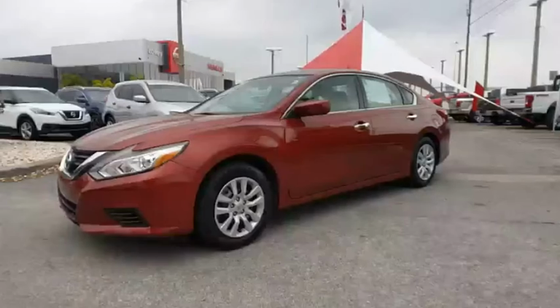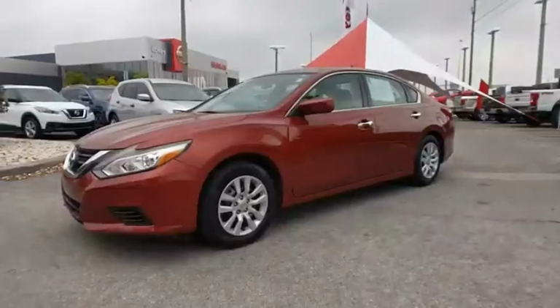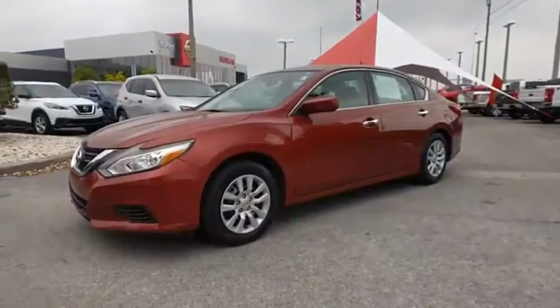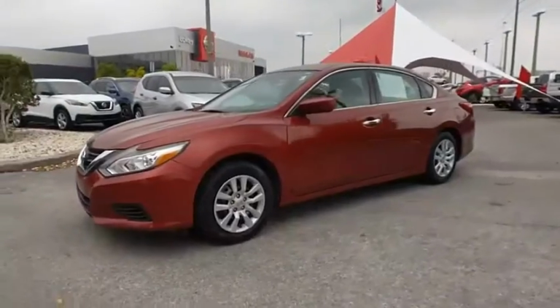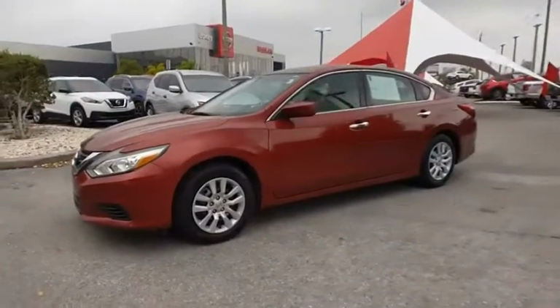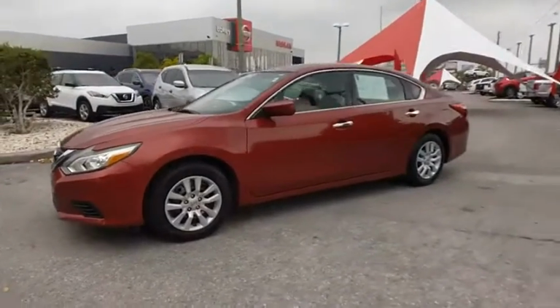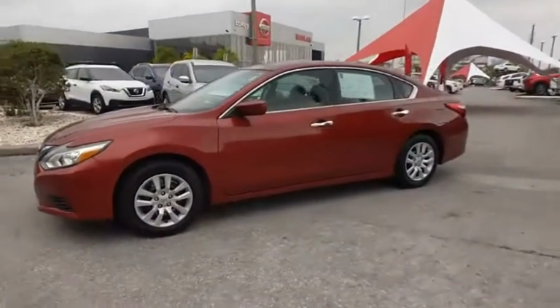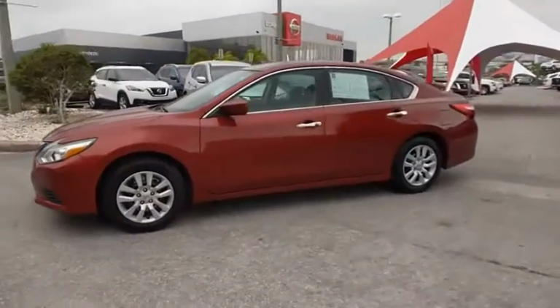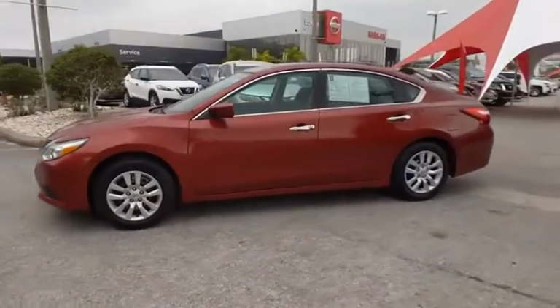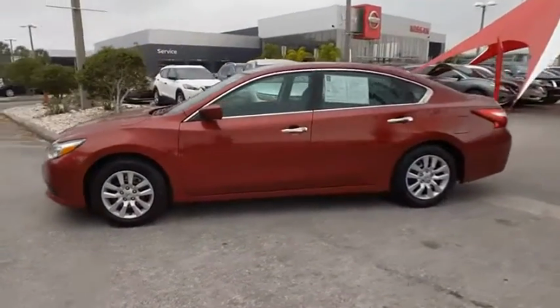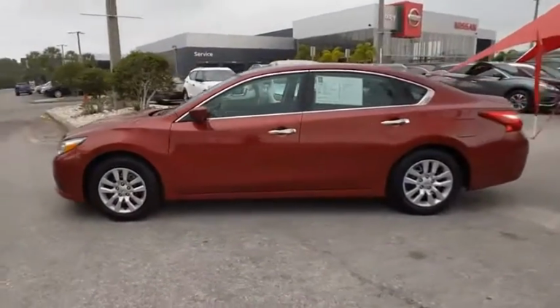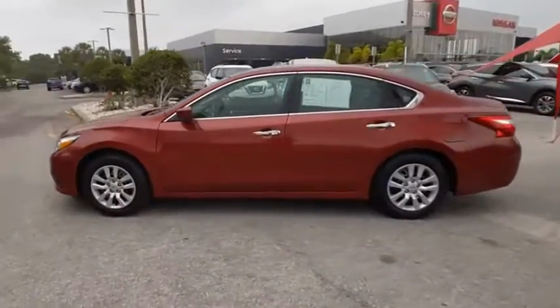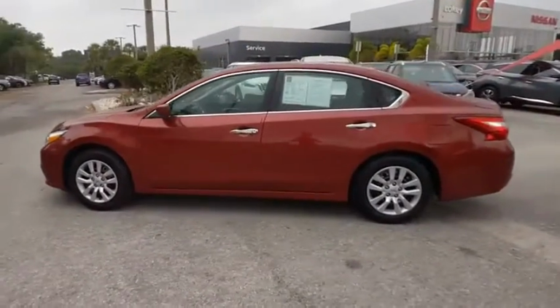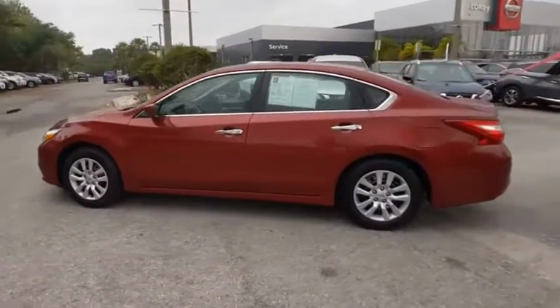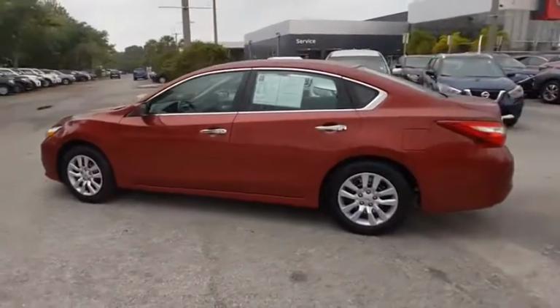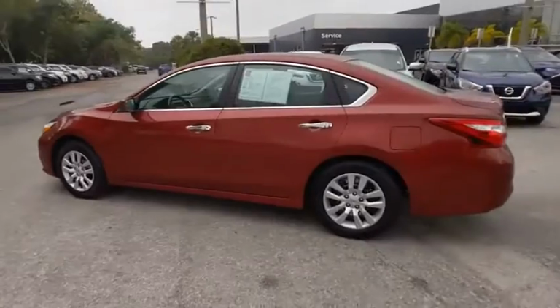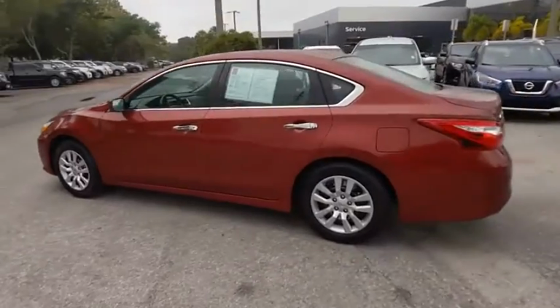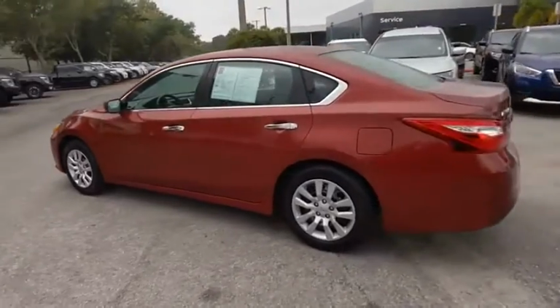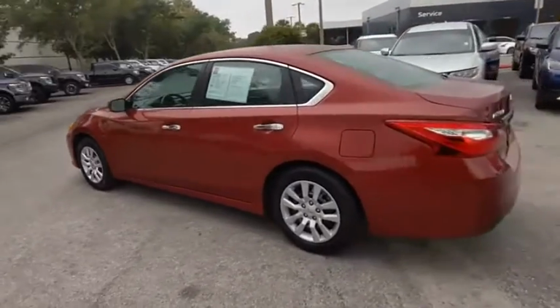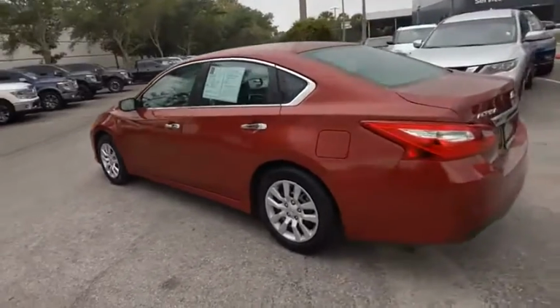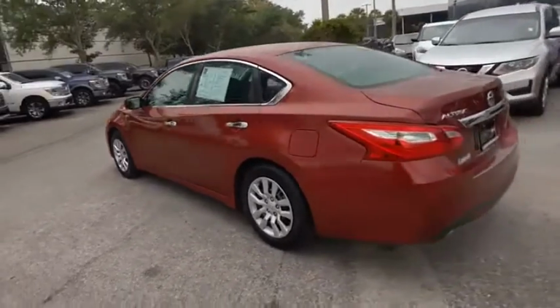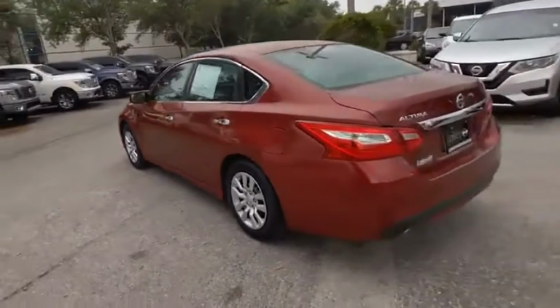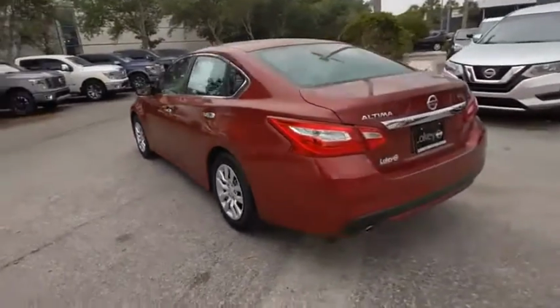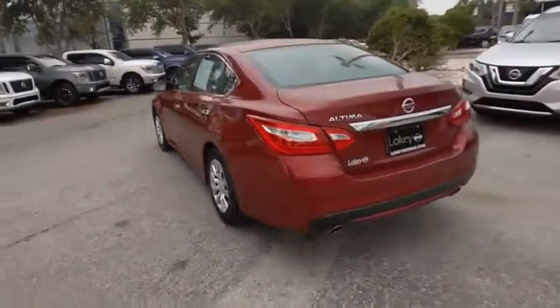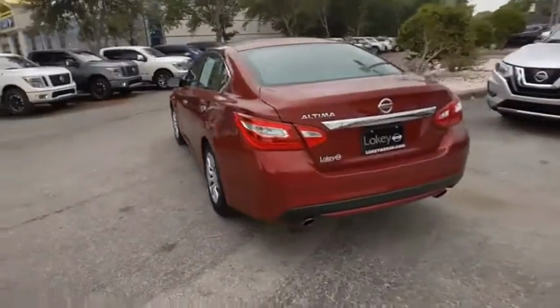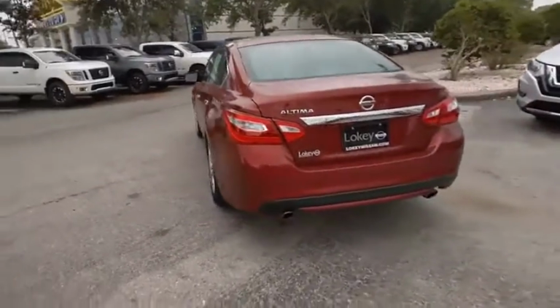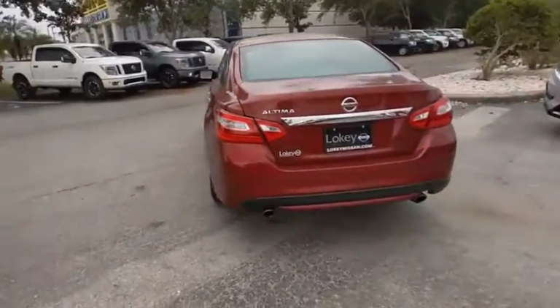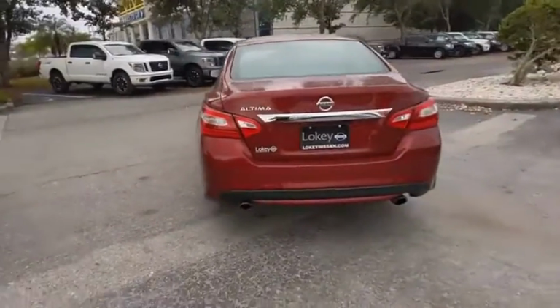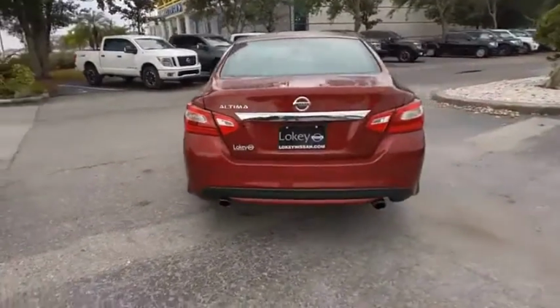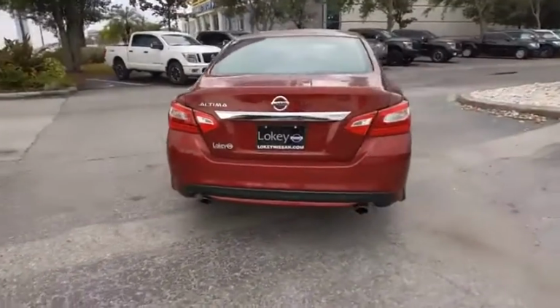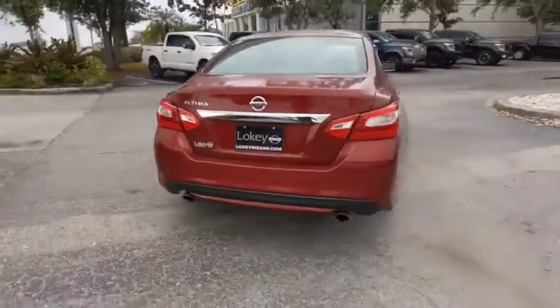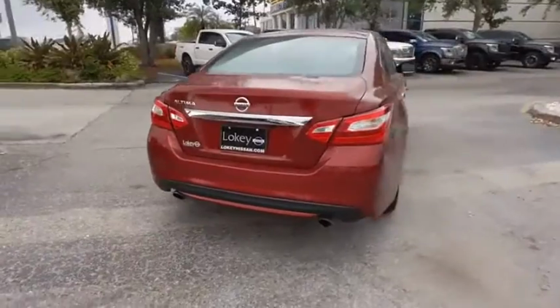You are going to love the 2016 Altima. The Nissan Altima offers advanced features to make life easier, including push-button ignition, which comes standard.